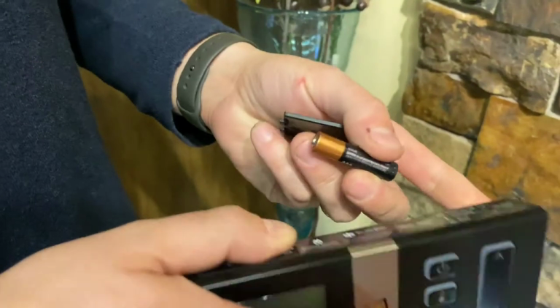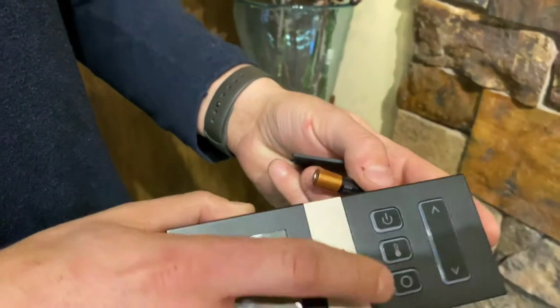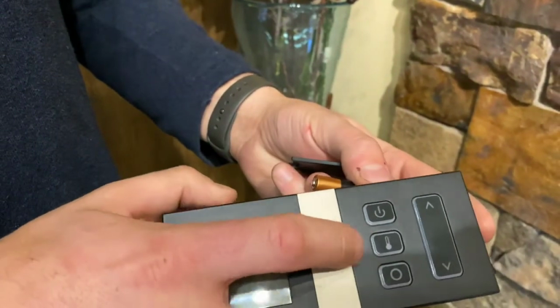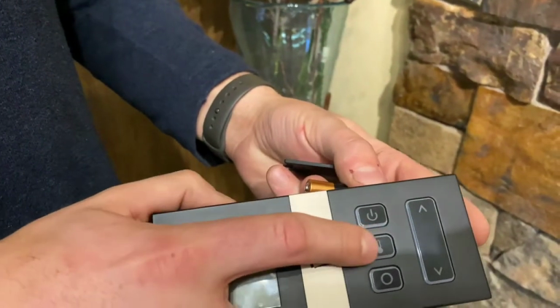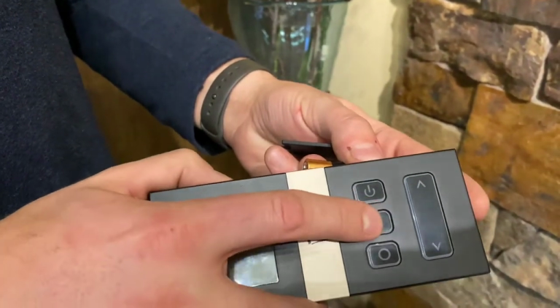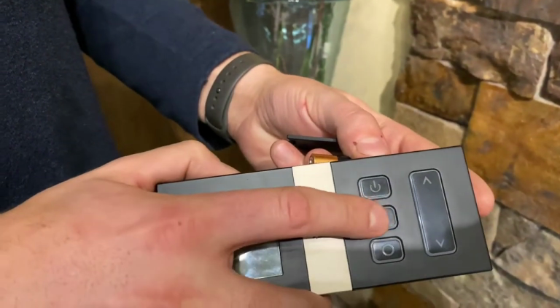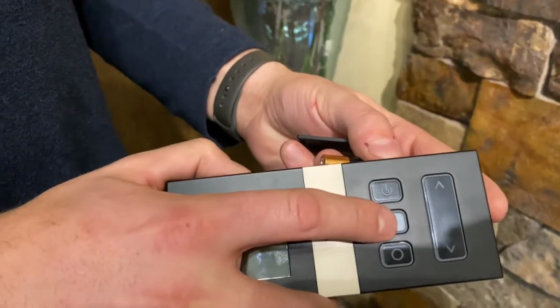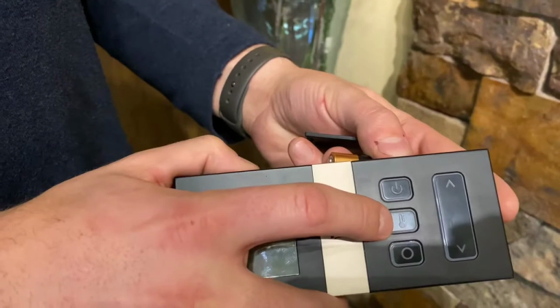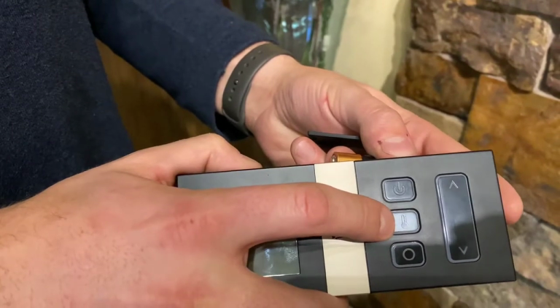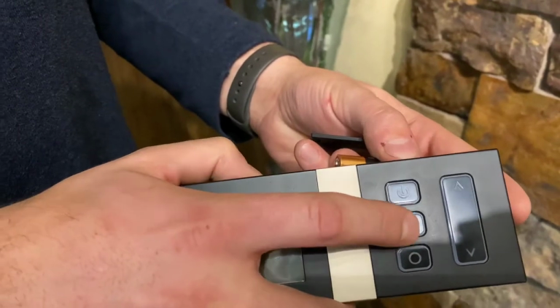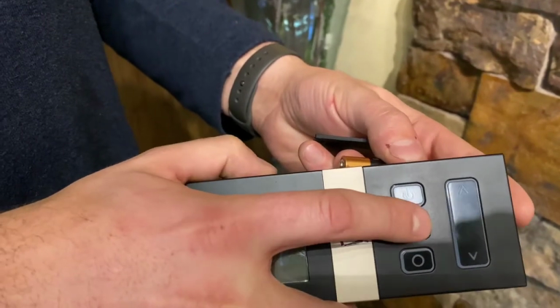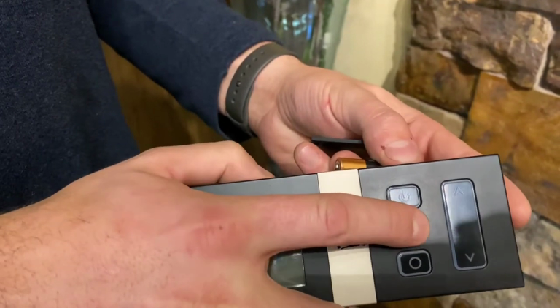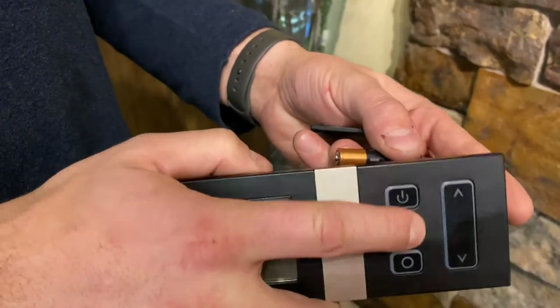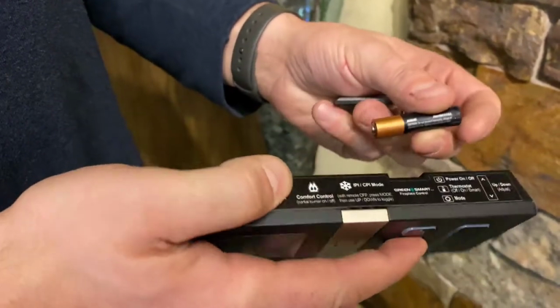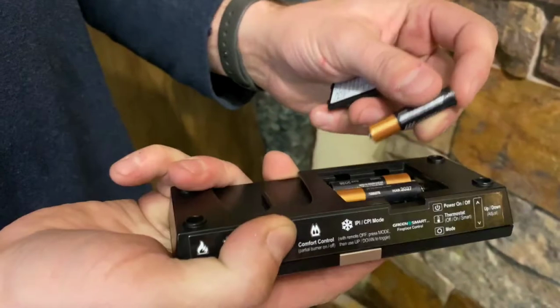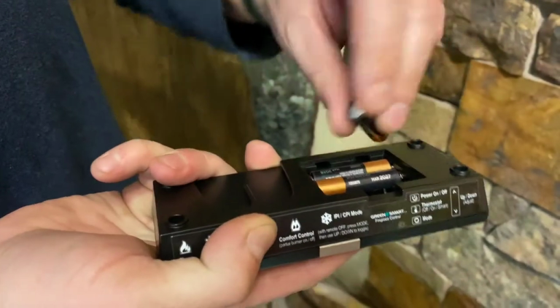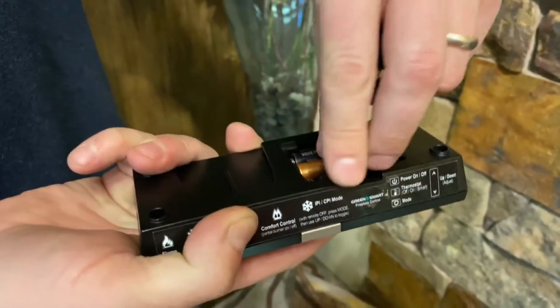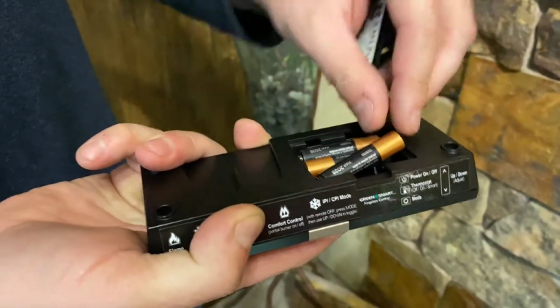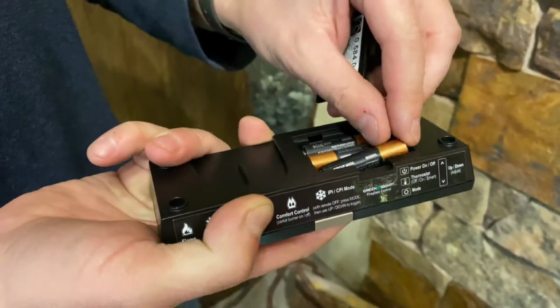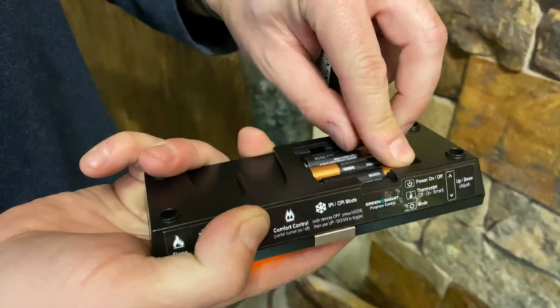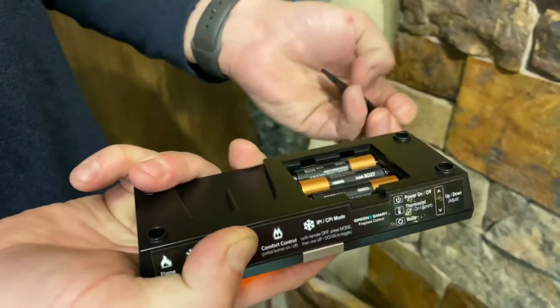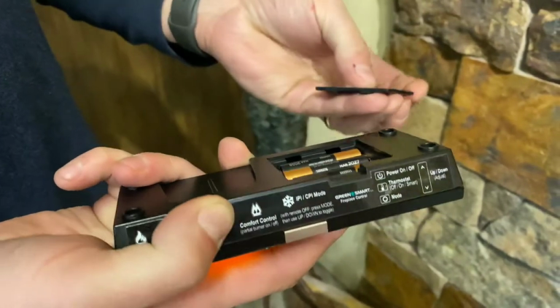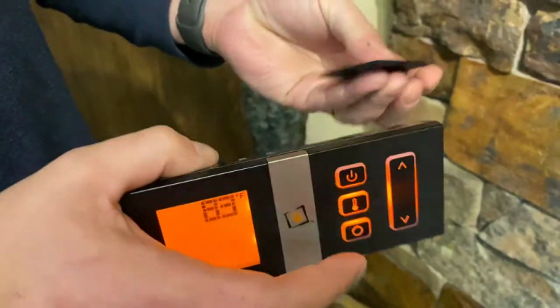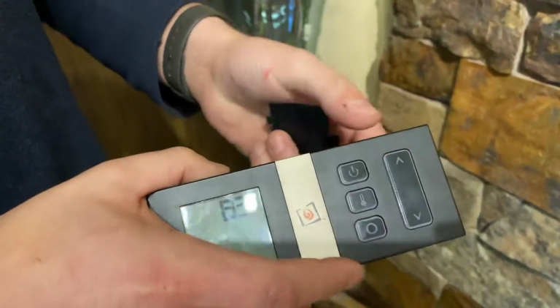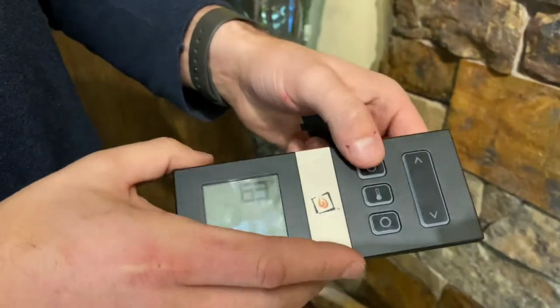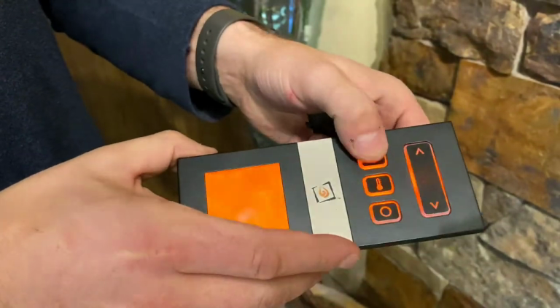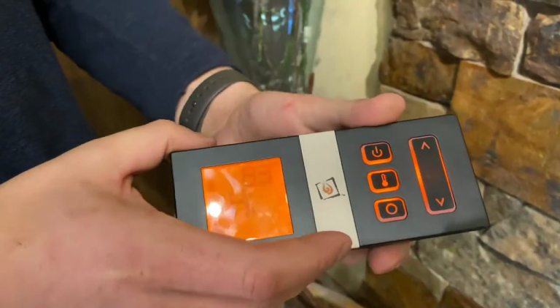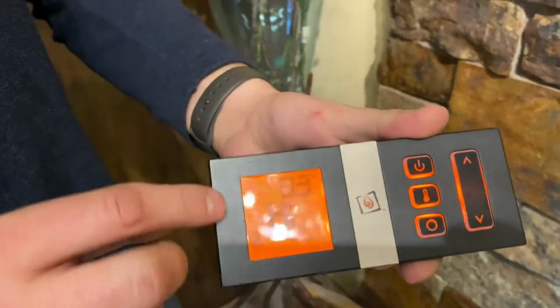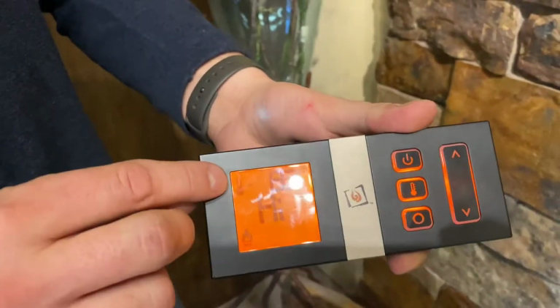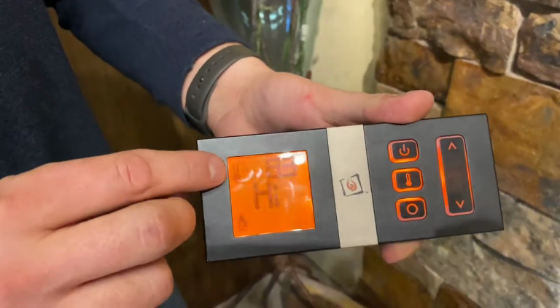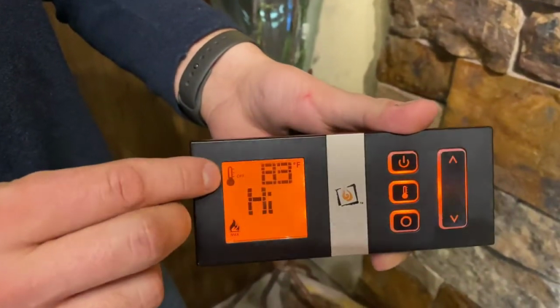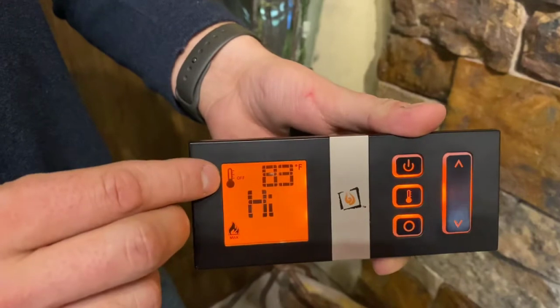Flip the remote back over and press and hold the thermostat icon — press it down and continue to hold it while you put the battery back in. Then flip it over and push power. We got the thermostat back.